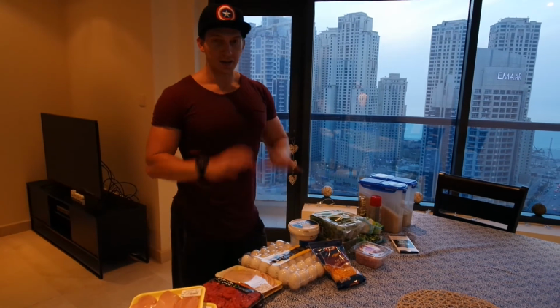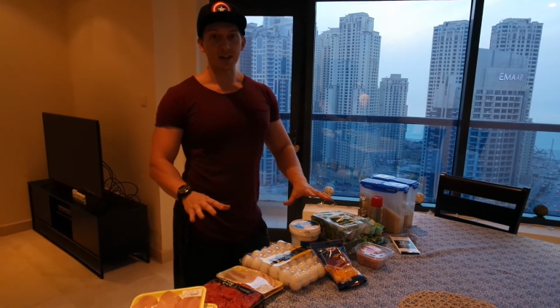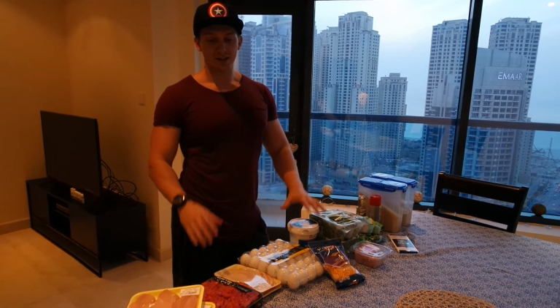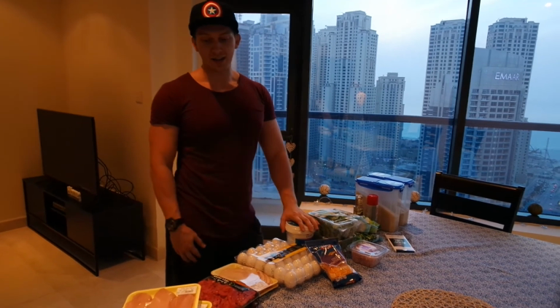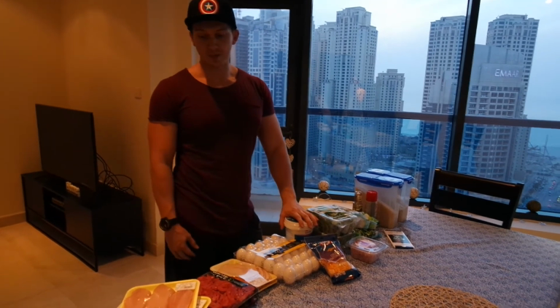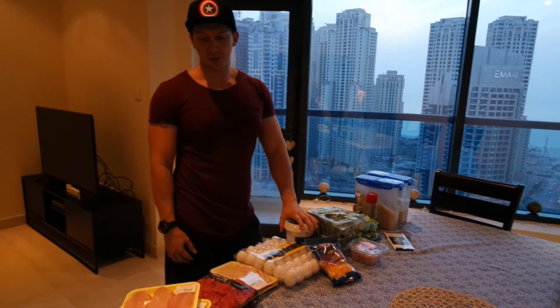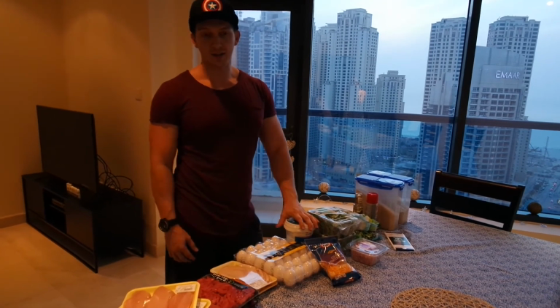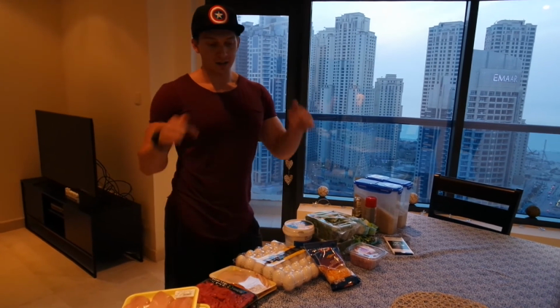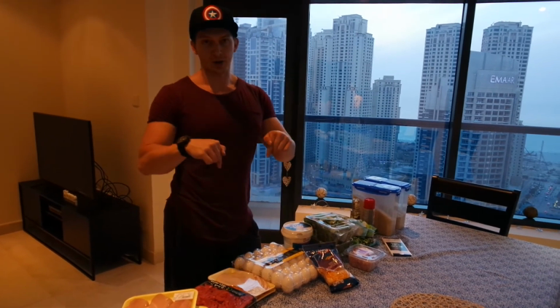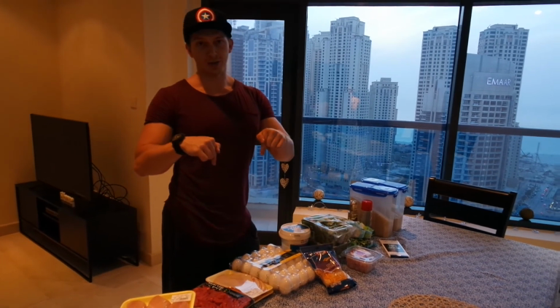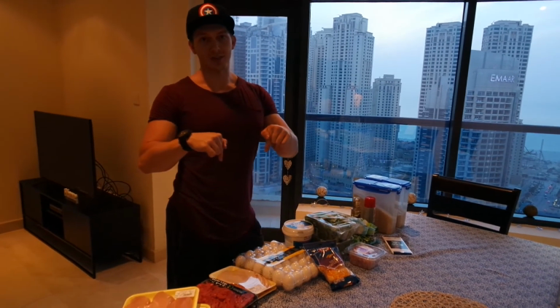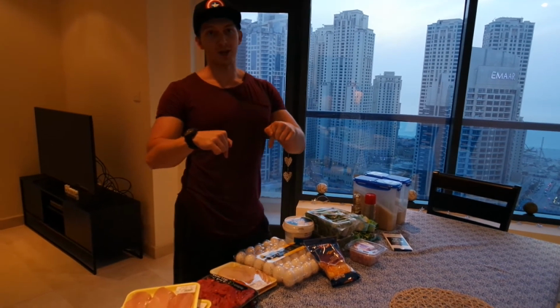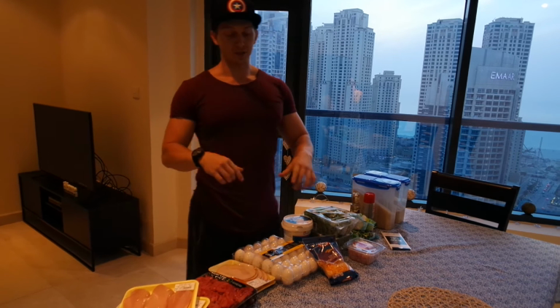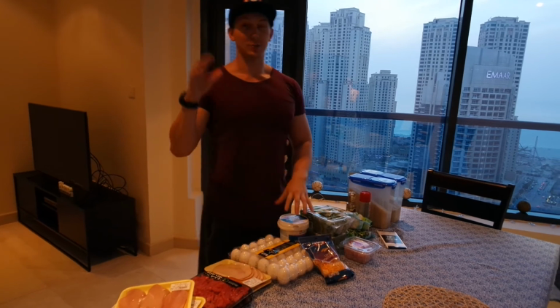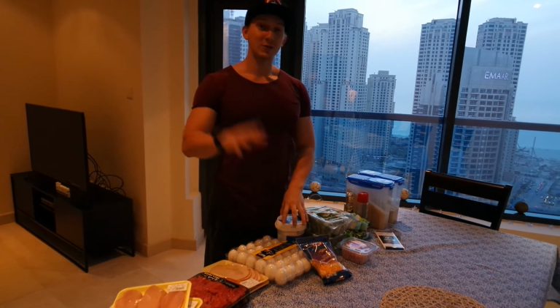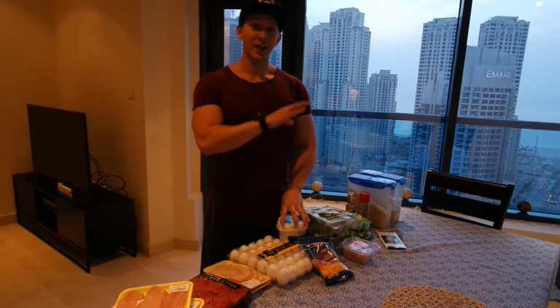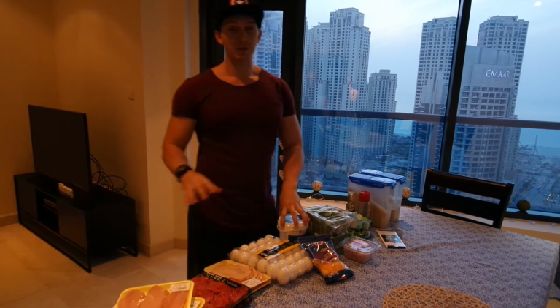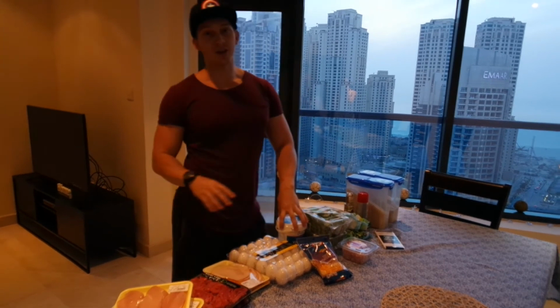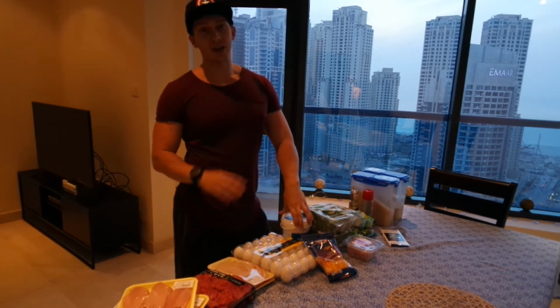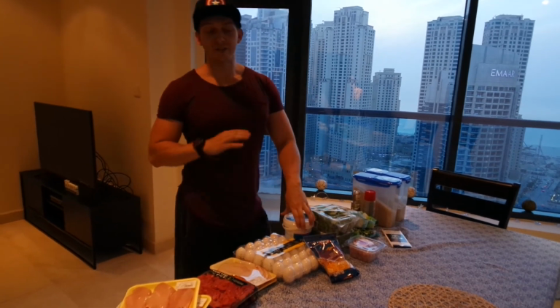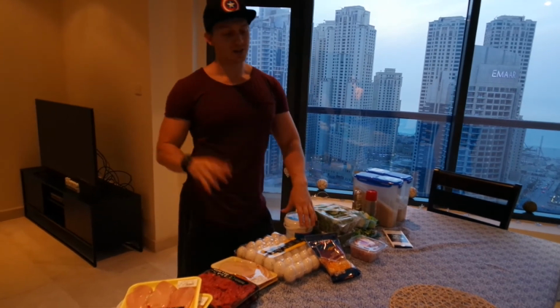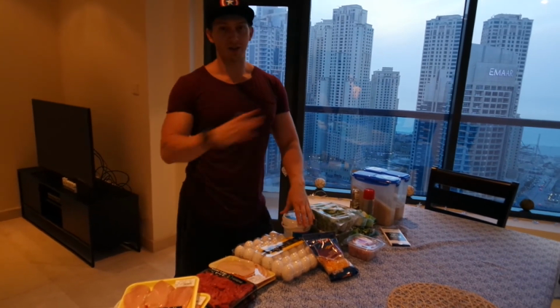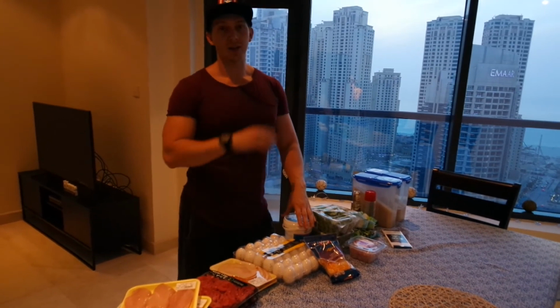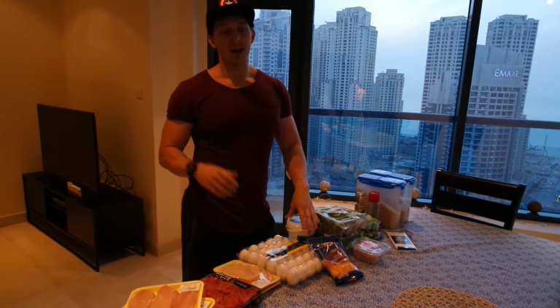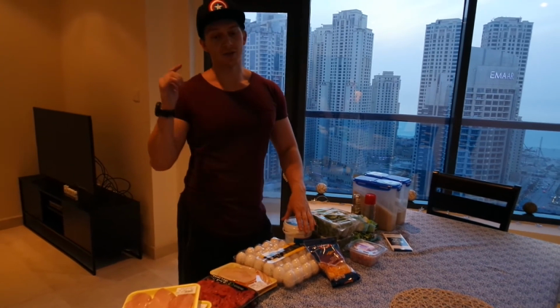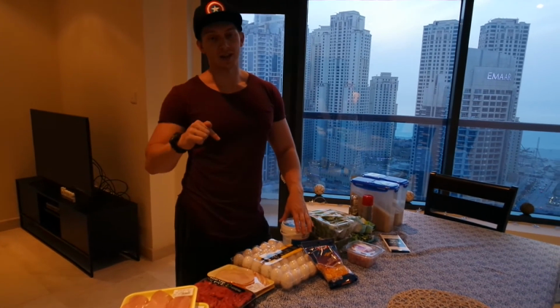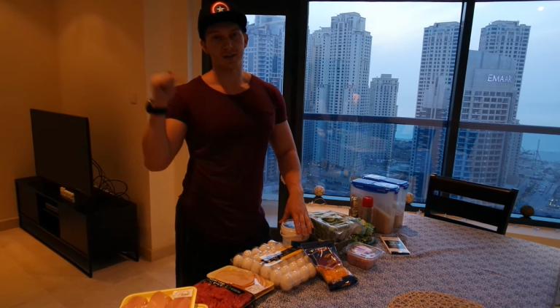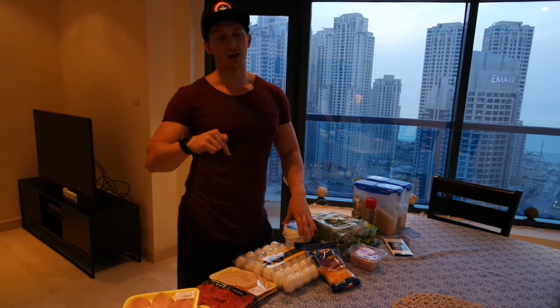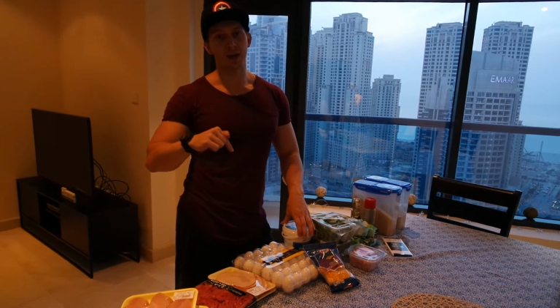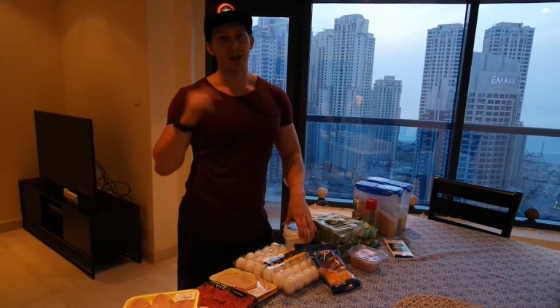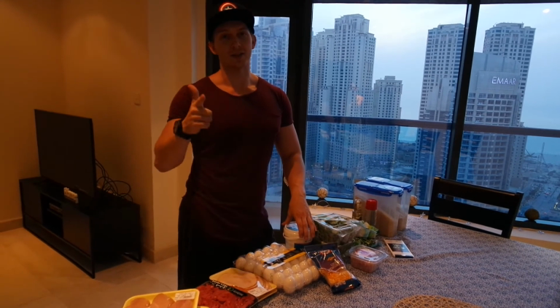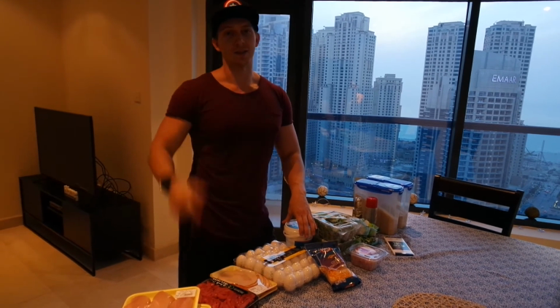If you need any help with this kind of thing, put a comment in the comment section below. If you think this would be useful for anyone you know — family, friends — share it around. And of course like, subscribe, and I'll see you in the next video.